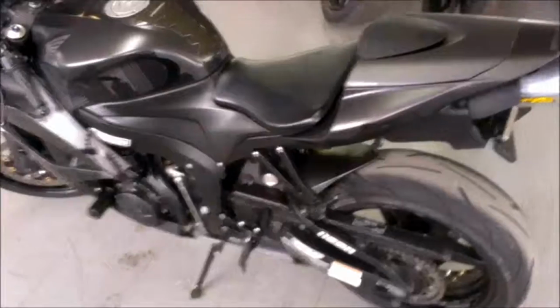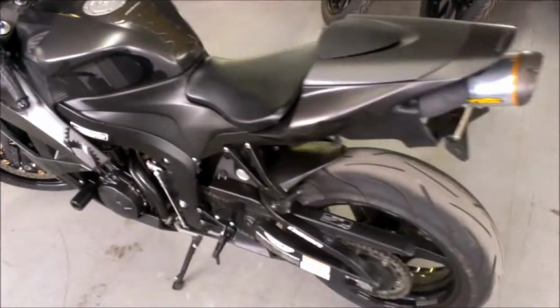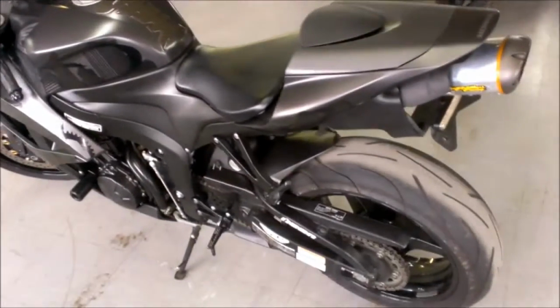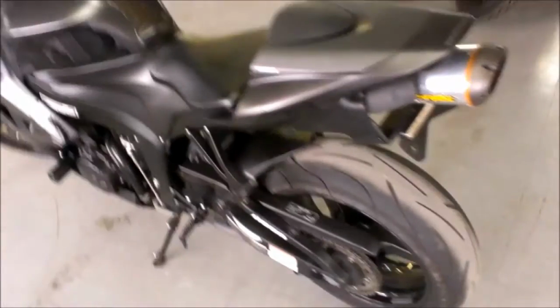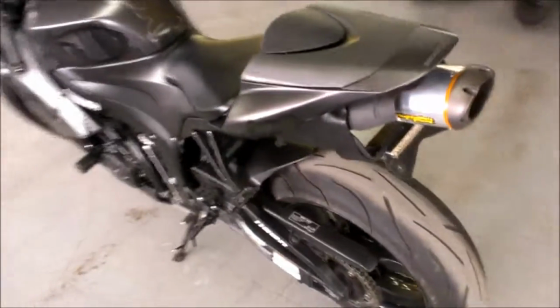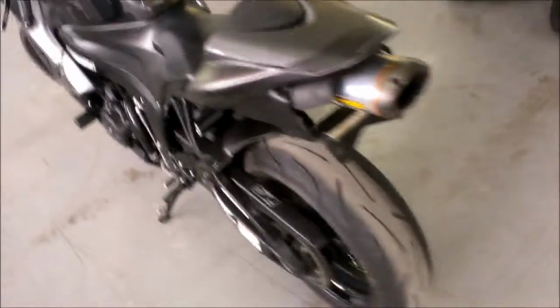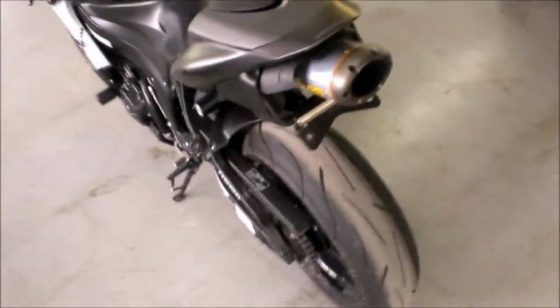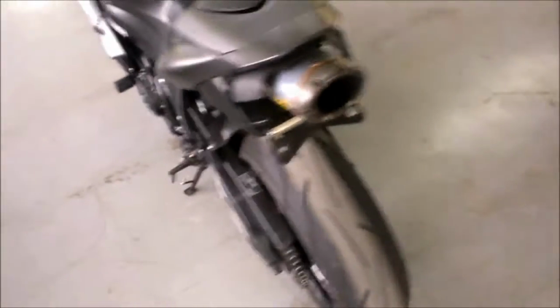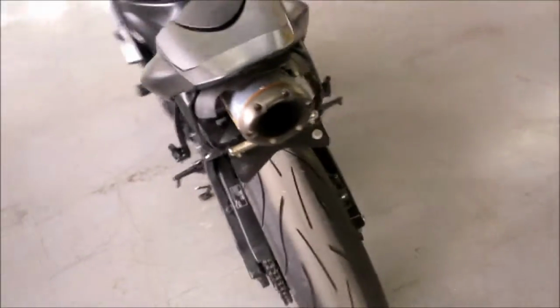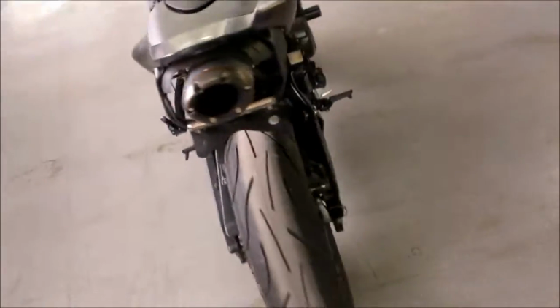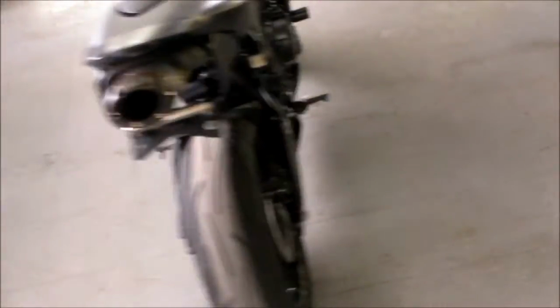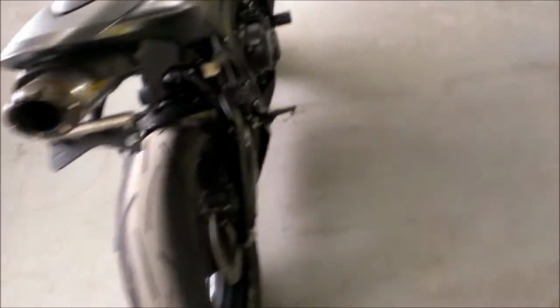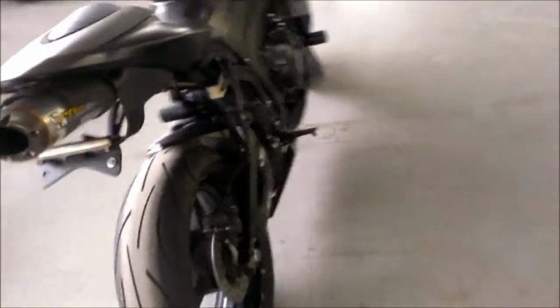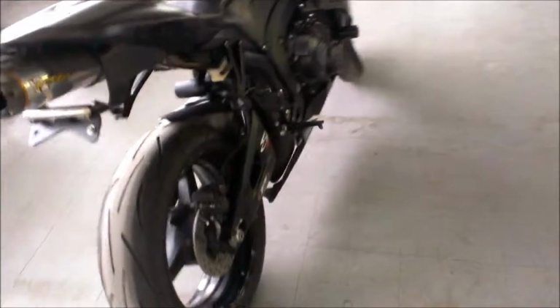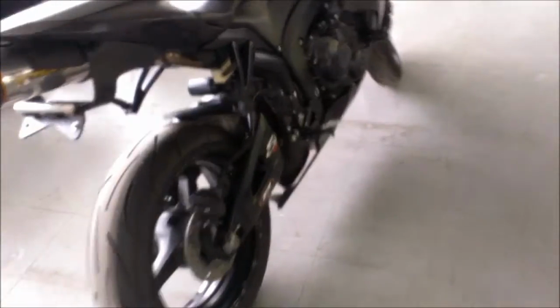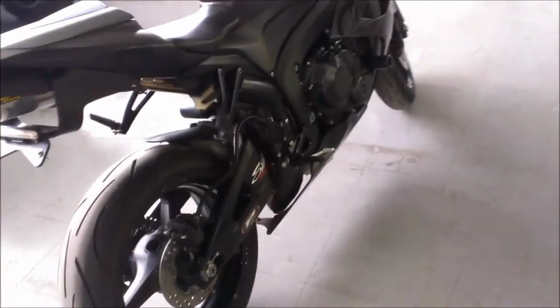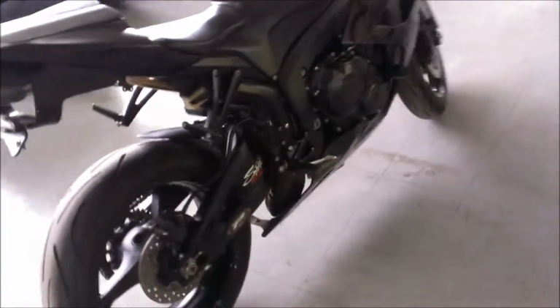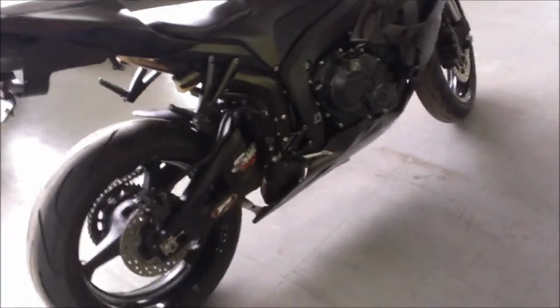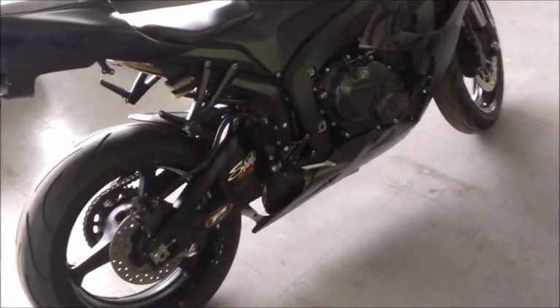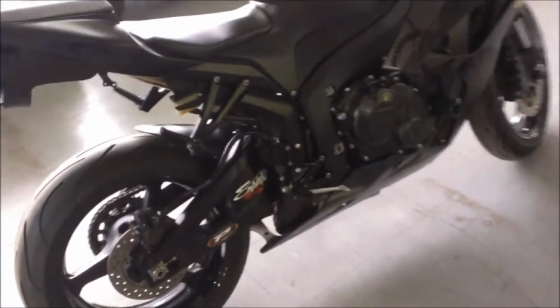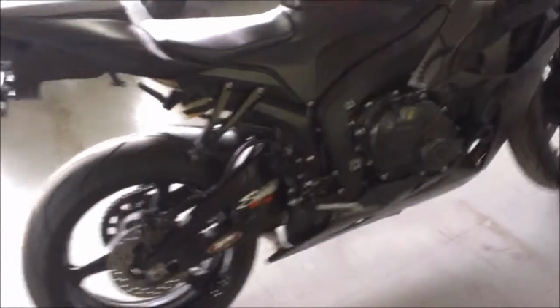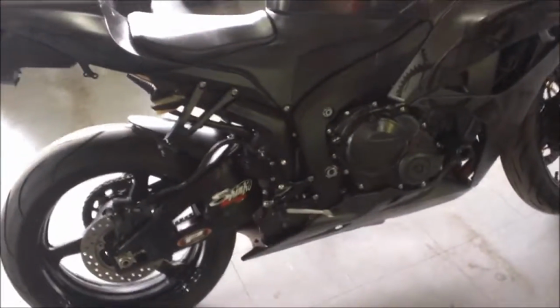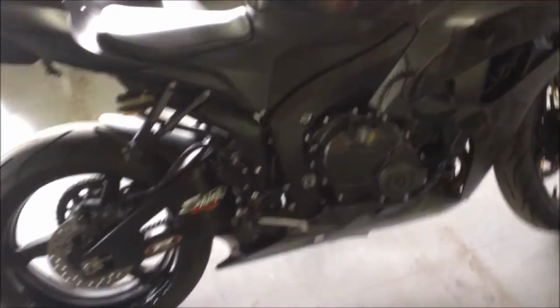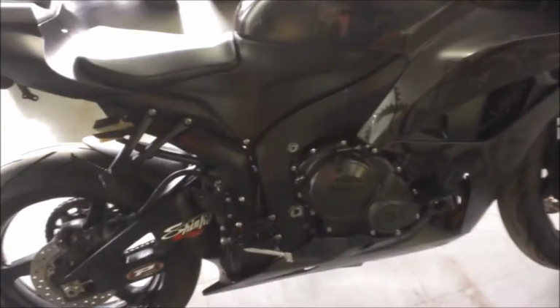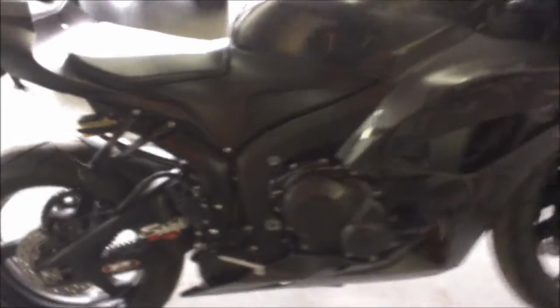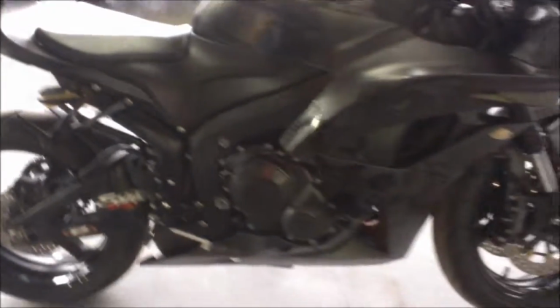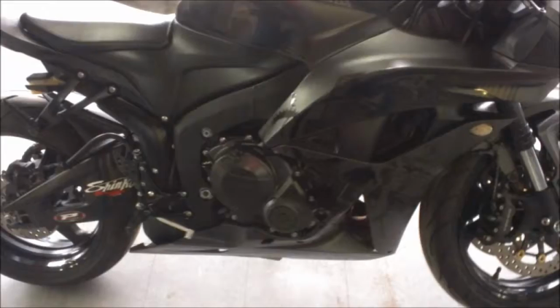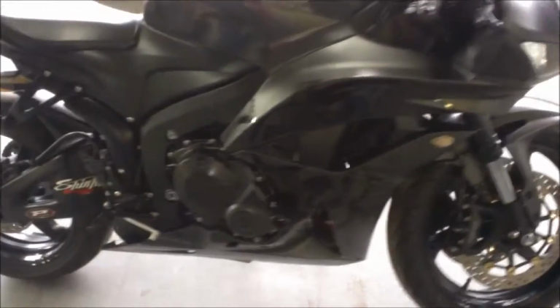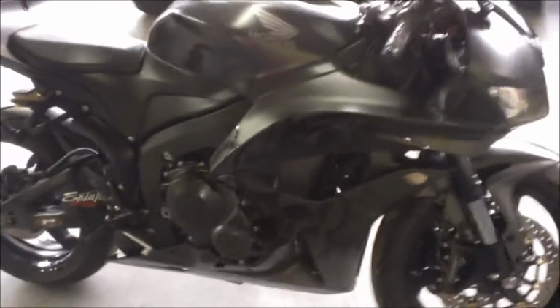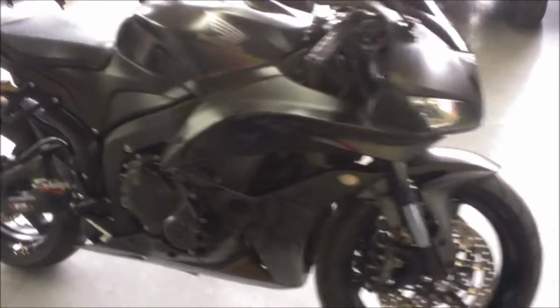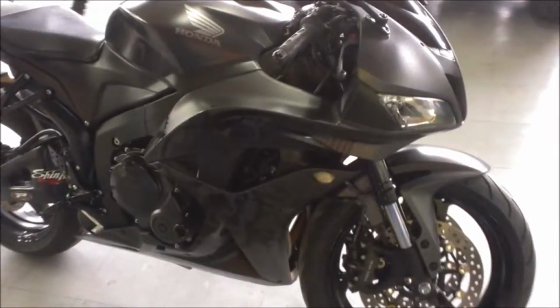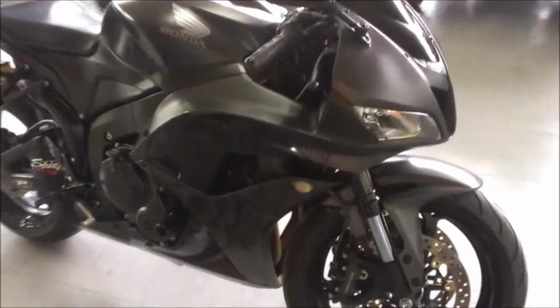Here we have a 2008 used Honda CBR600RR crotch rocket for sale, with Two Brothers exhaust, fender eliminator kit, Honda race seat, ASV levers, frame sliders, tinted windscreen, and more.